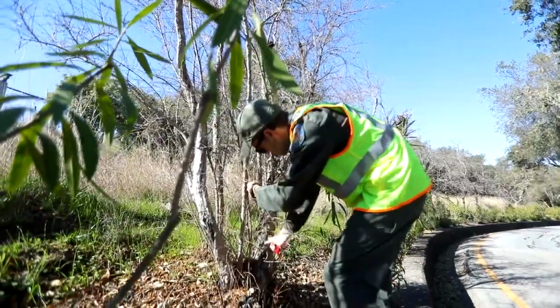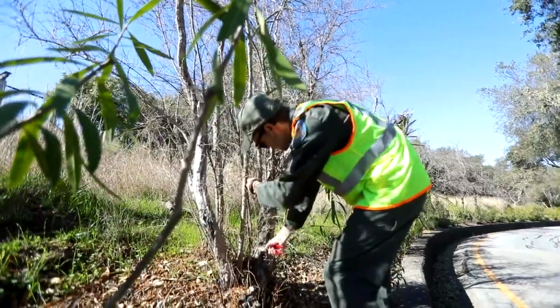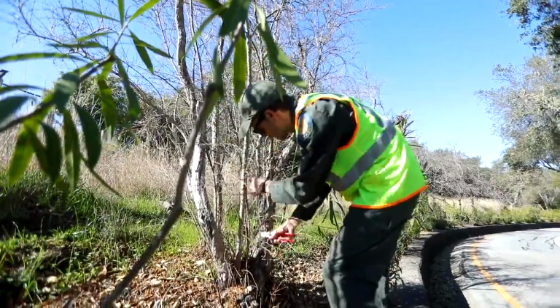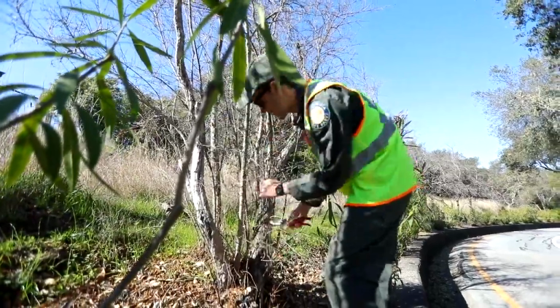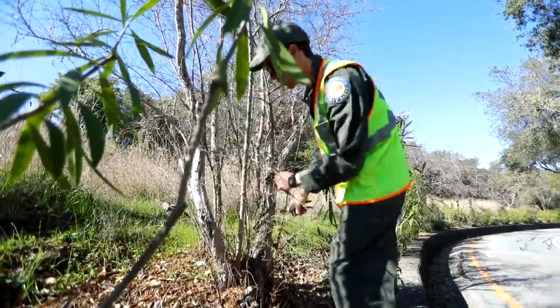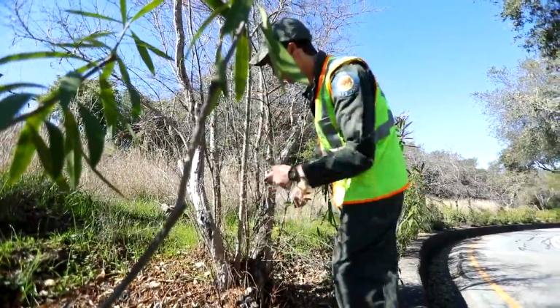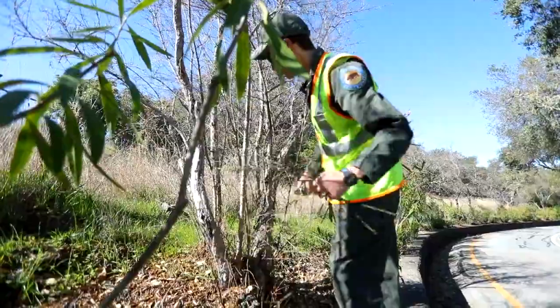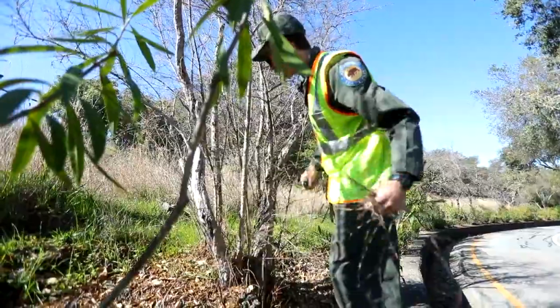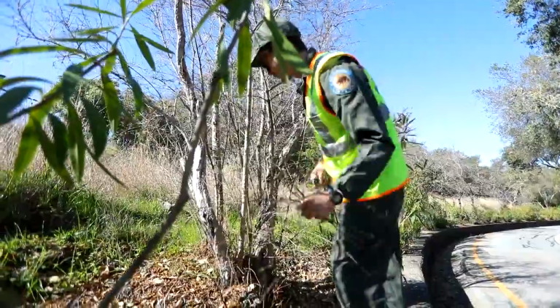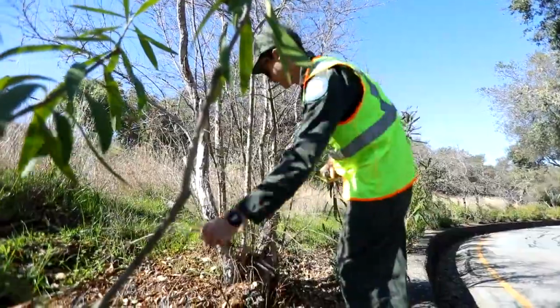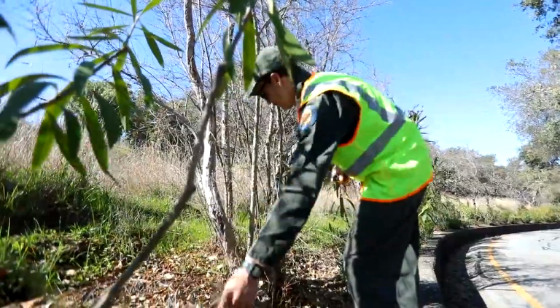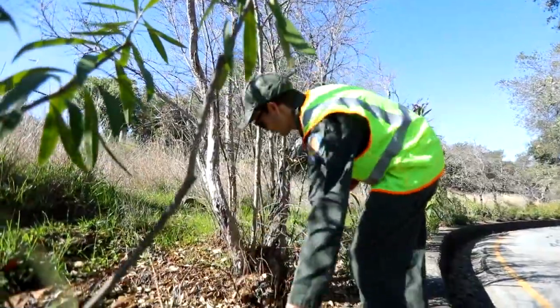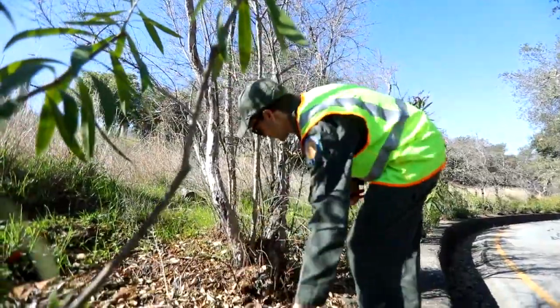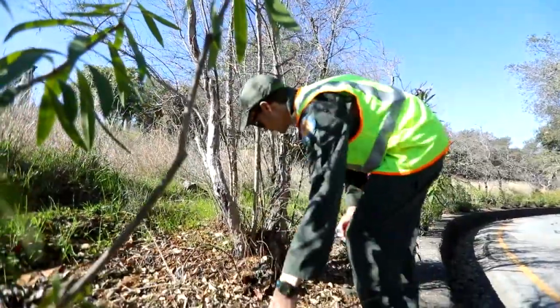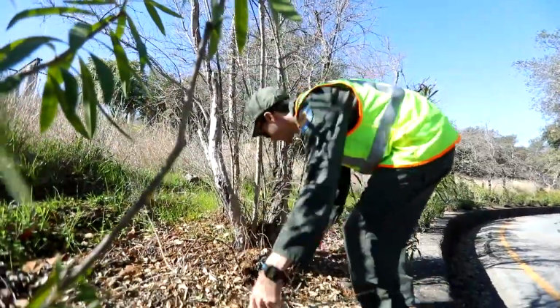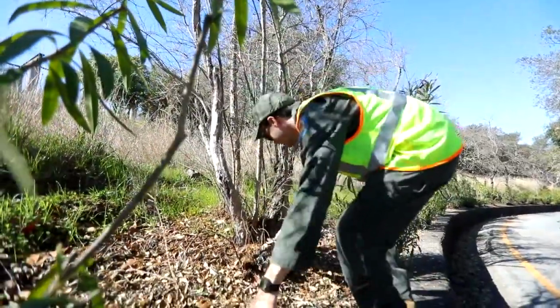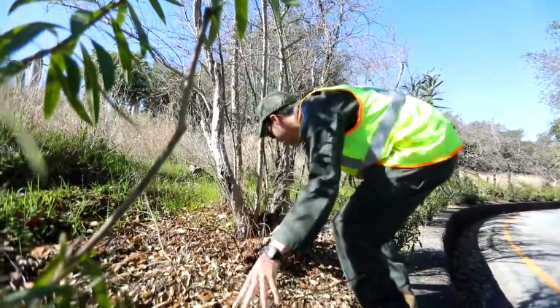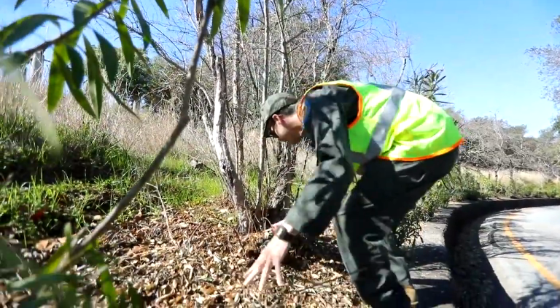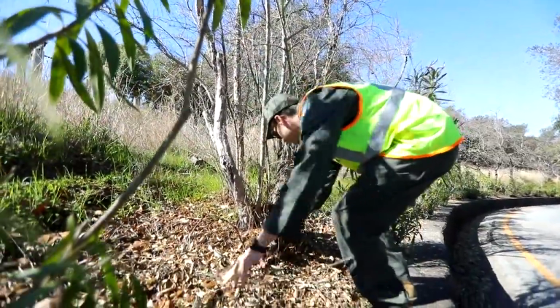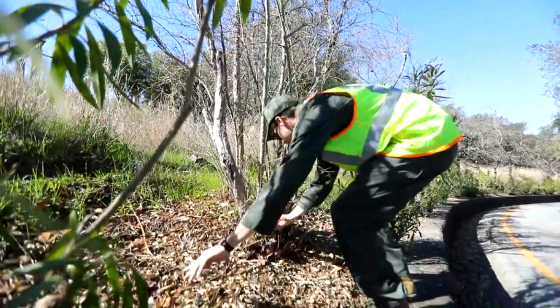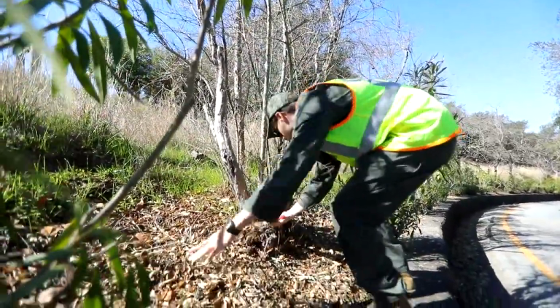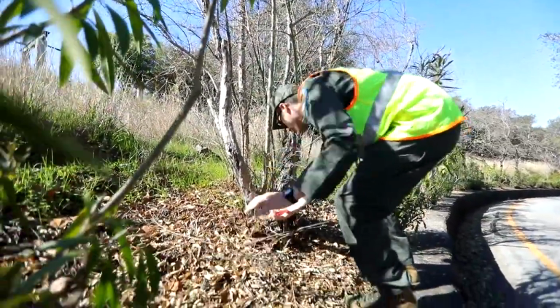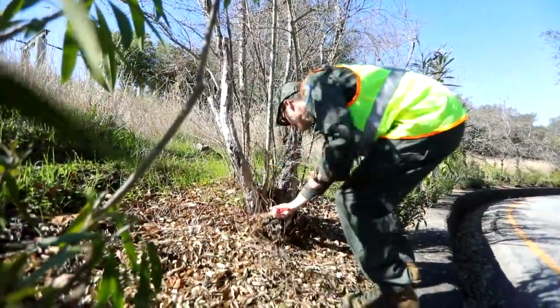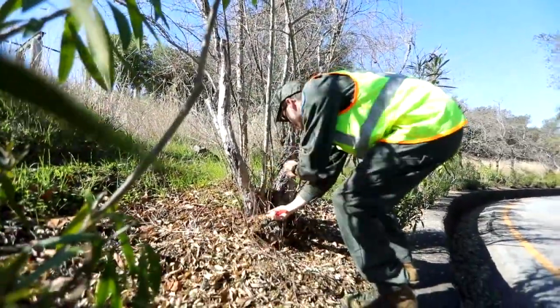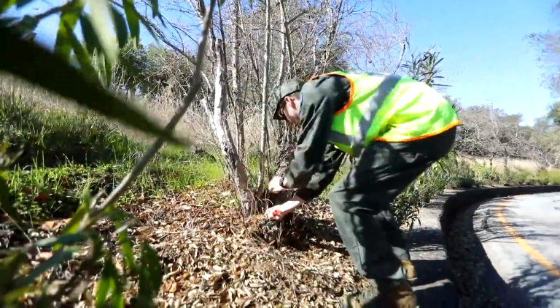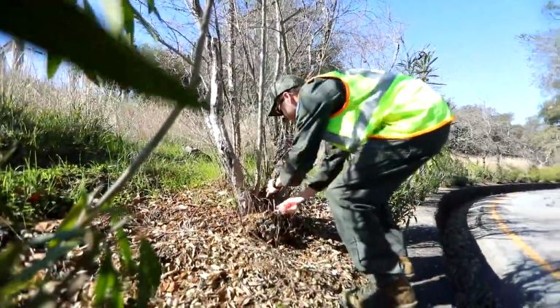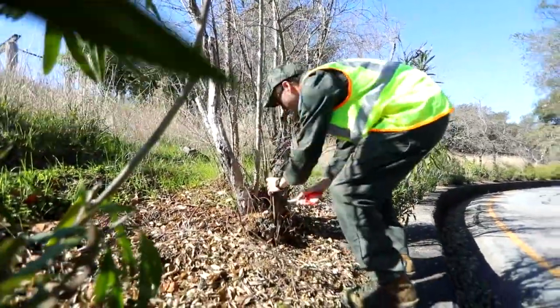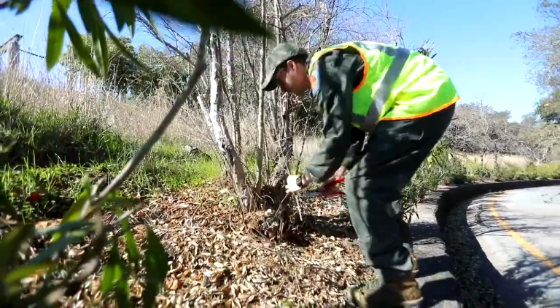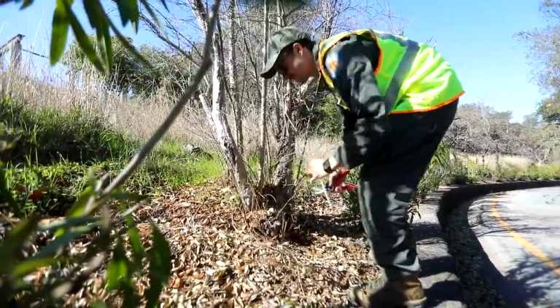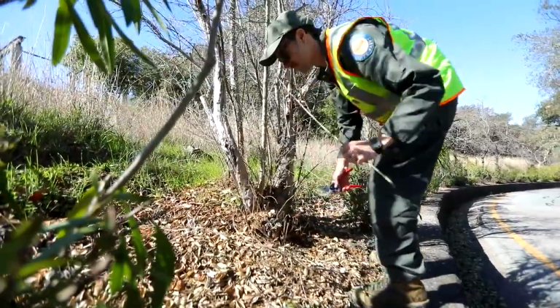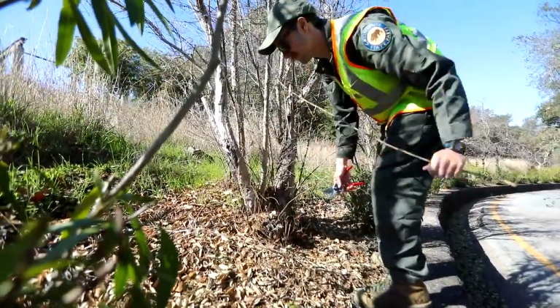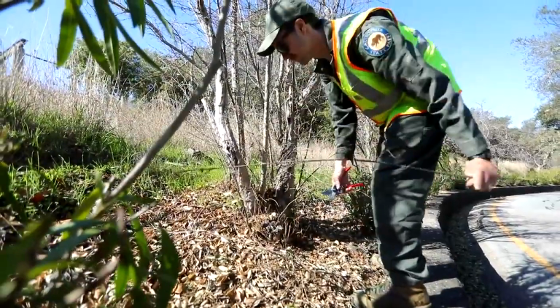We use all of our cuttings and trimmings. We chip it with our chipper and use the chips as mulch.